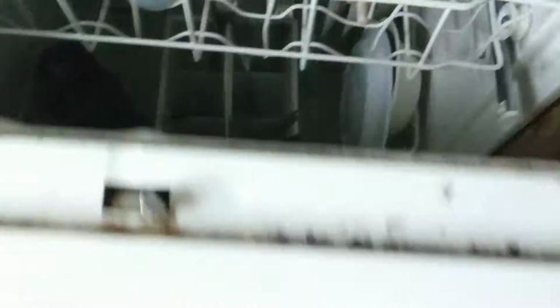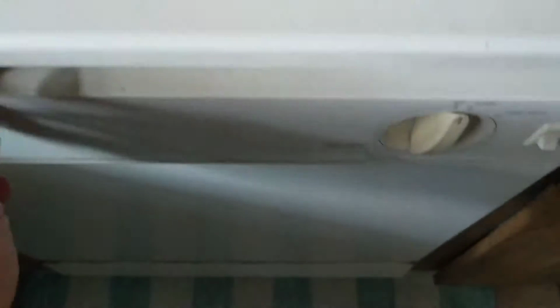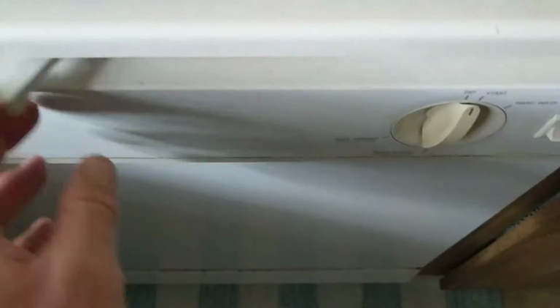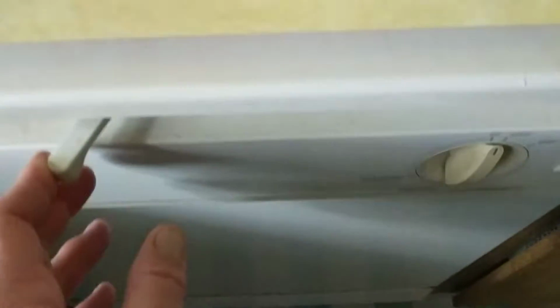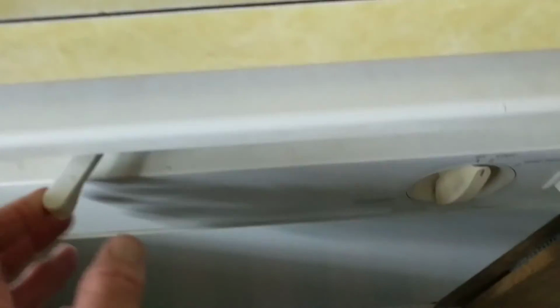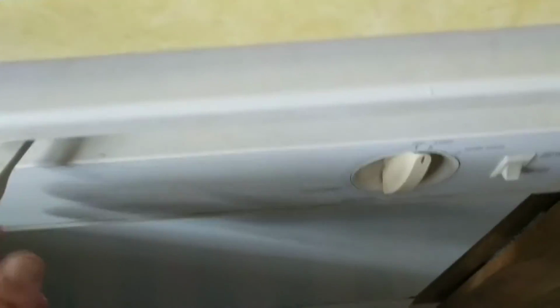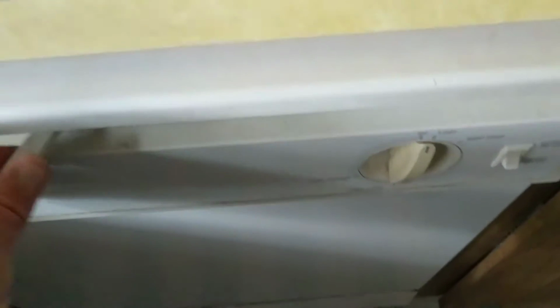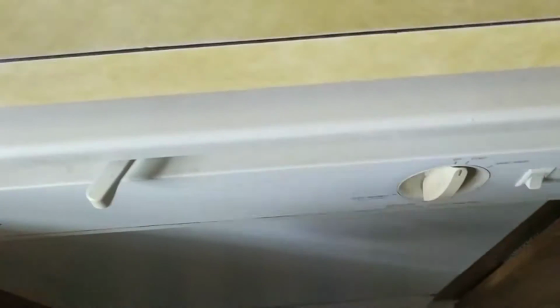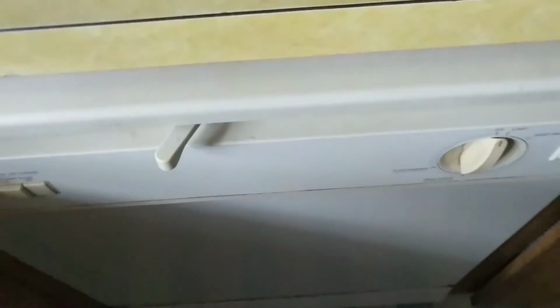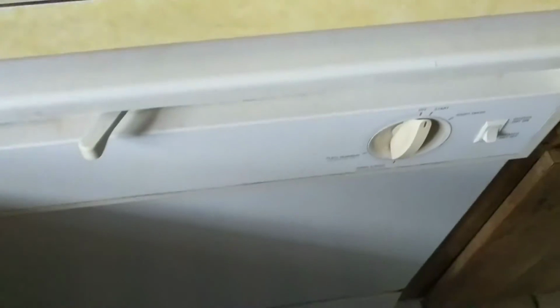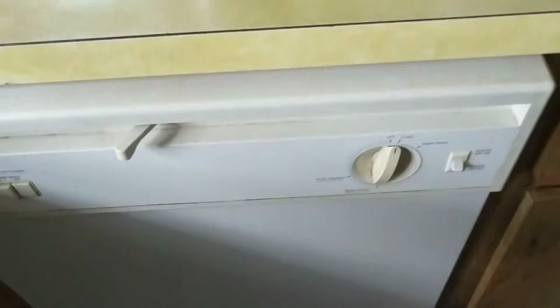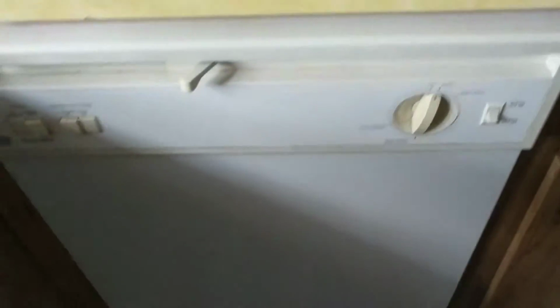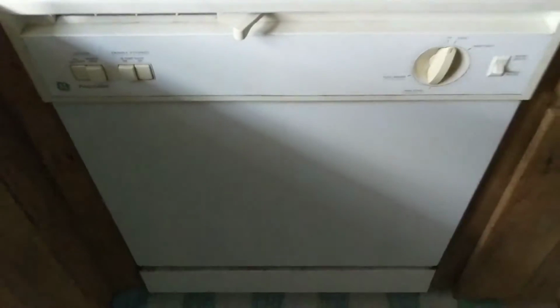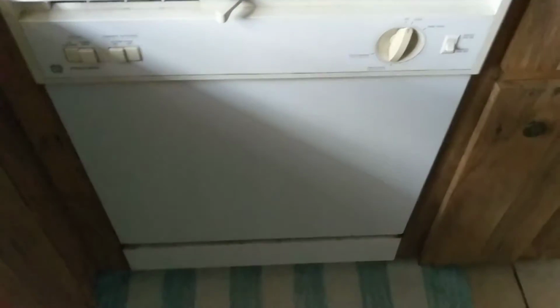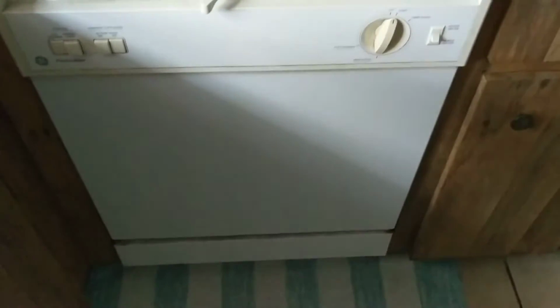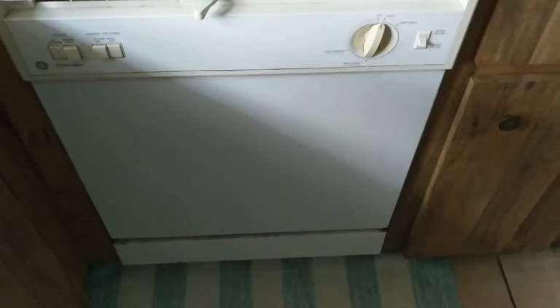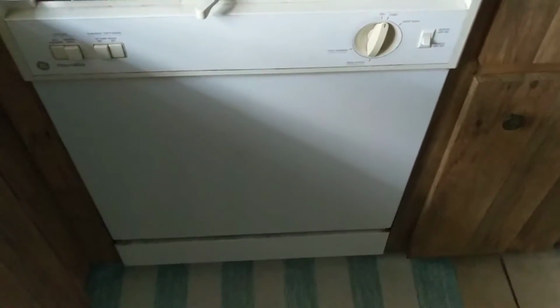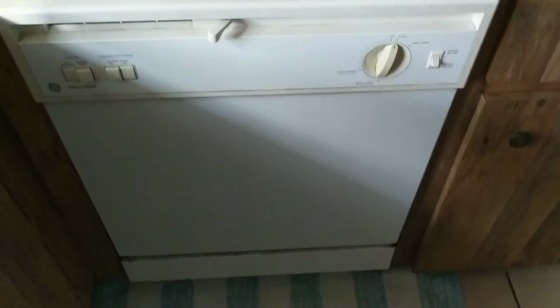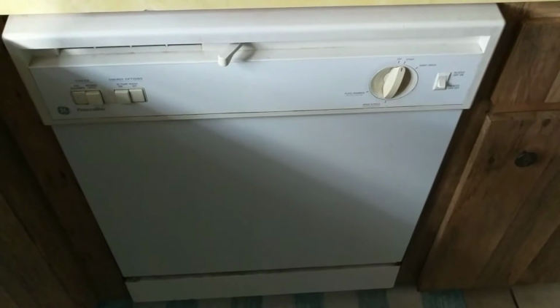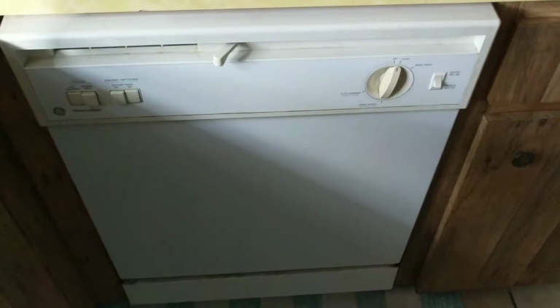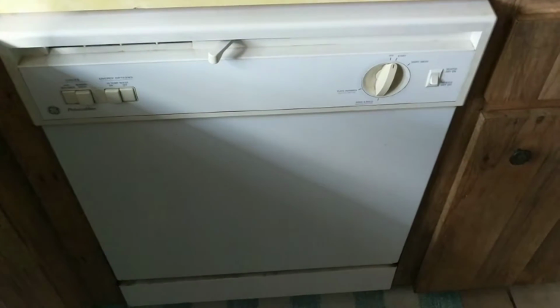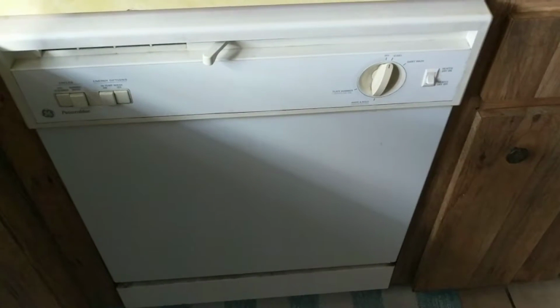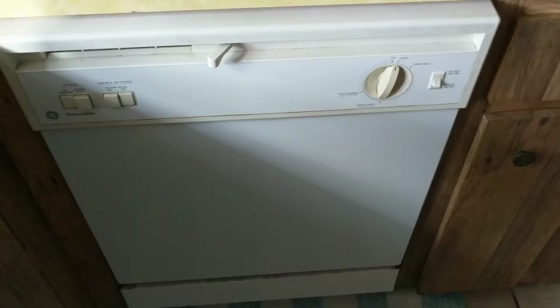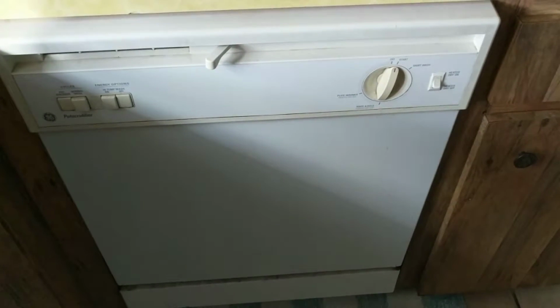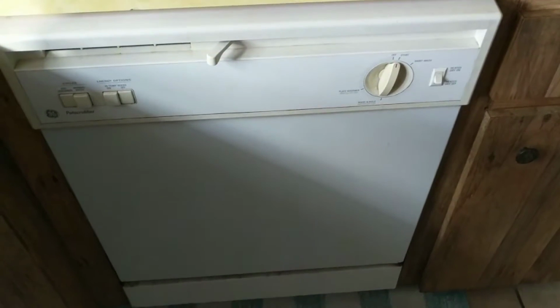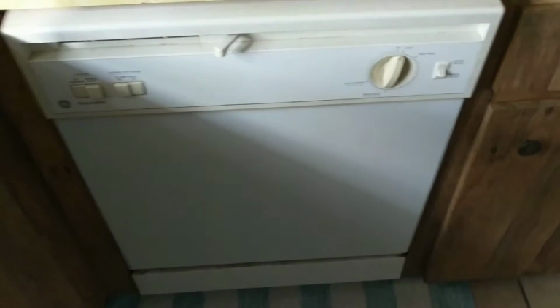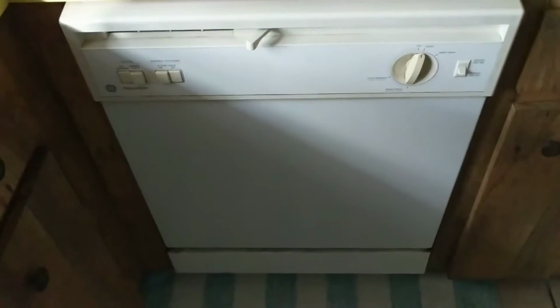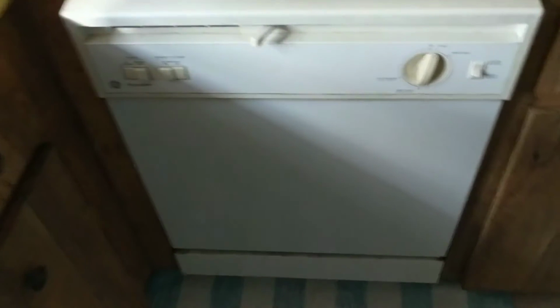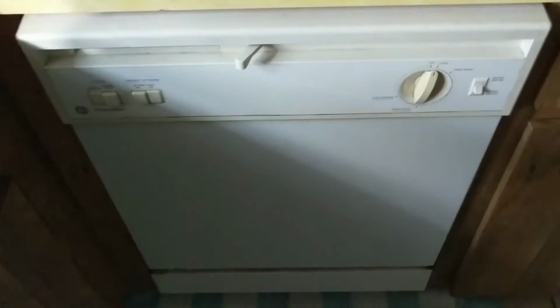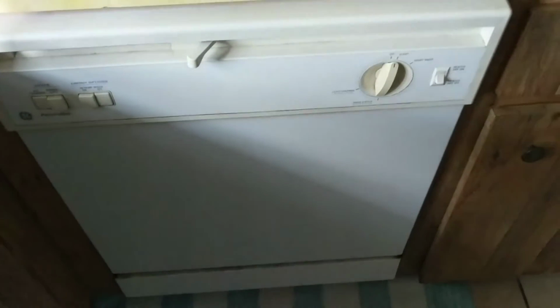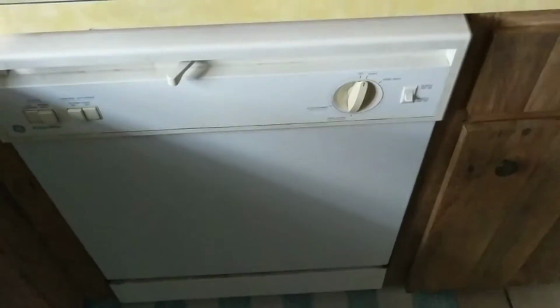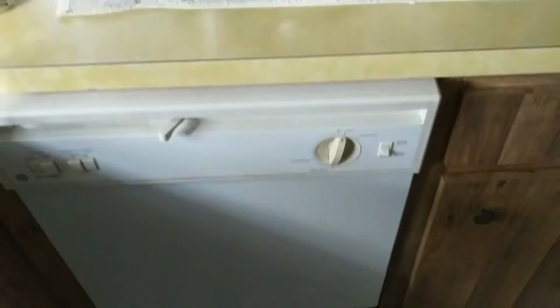I'm cooking today and I'm going to have tons of dishes, so I'm going to have this thing totally sanitized along with my other dishes tonight. That's it — simple, guys.